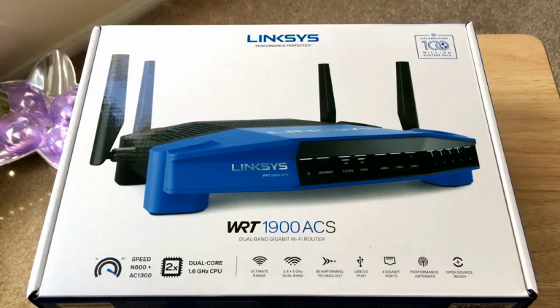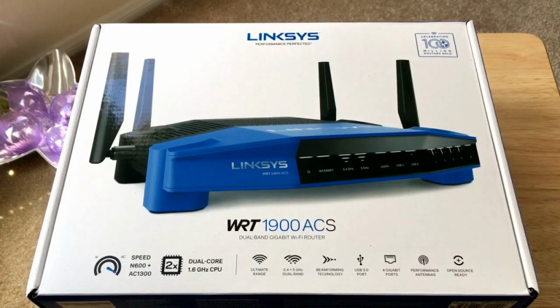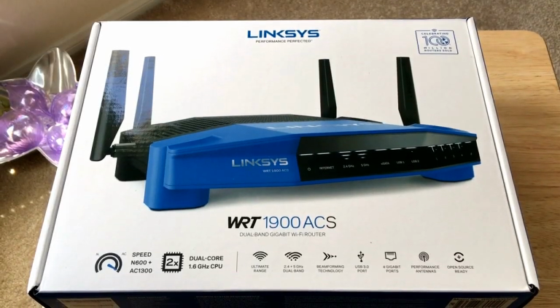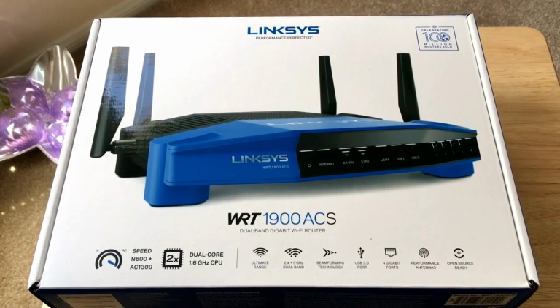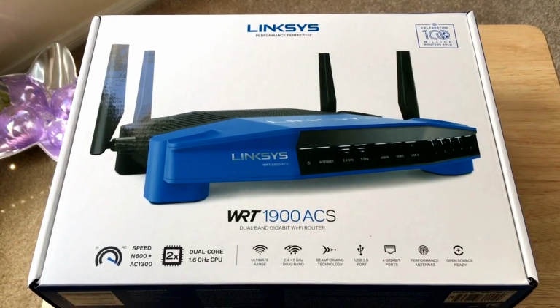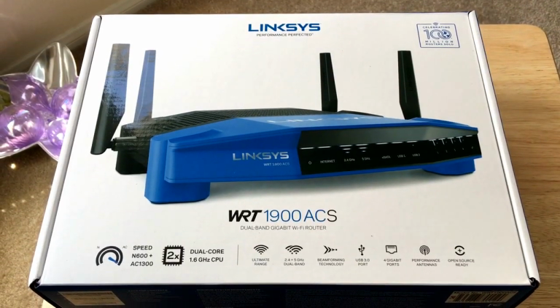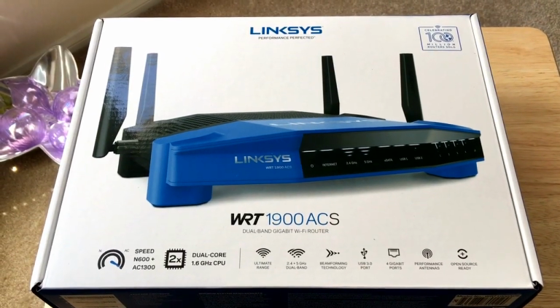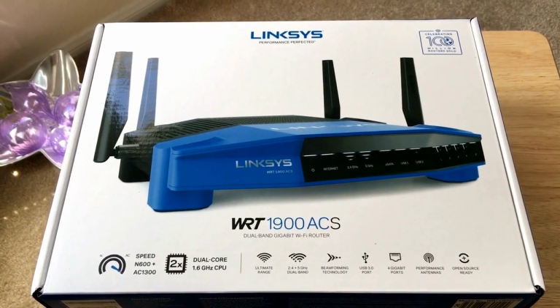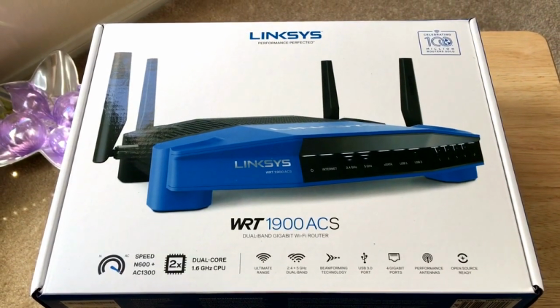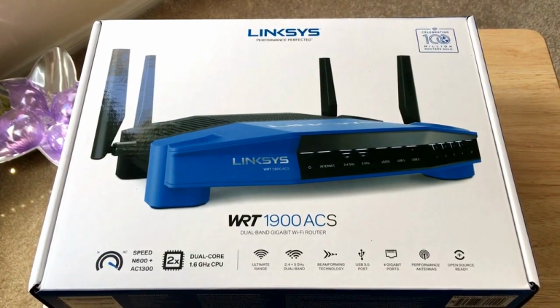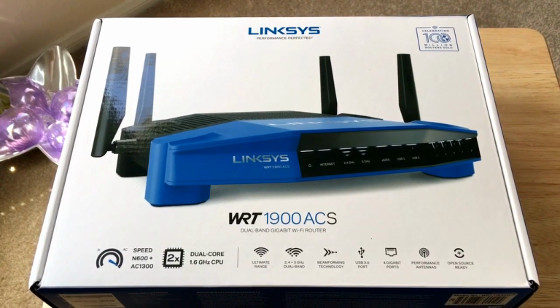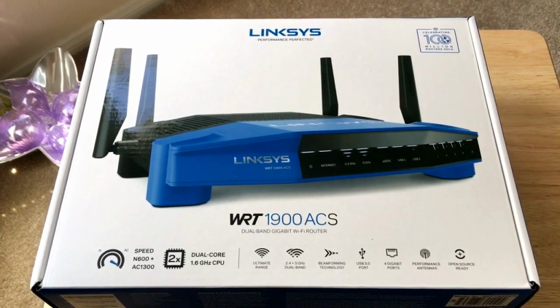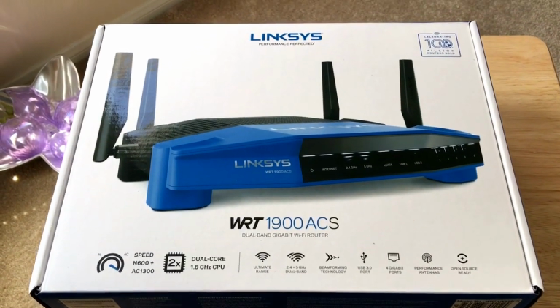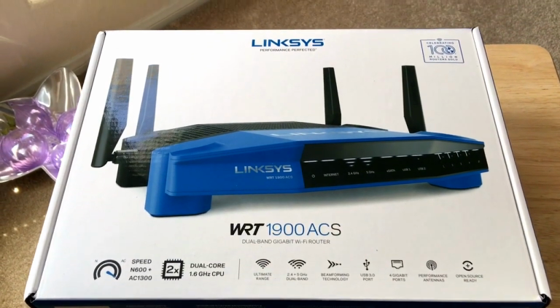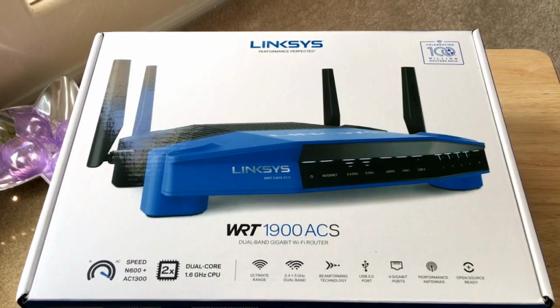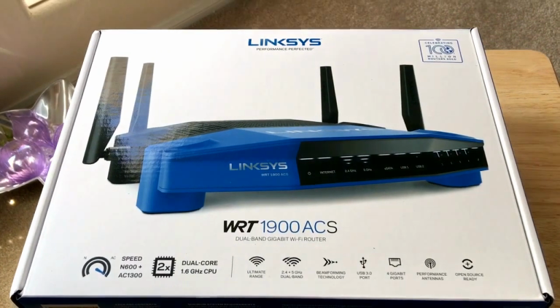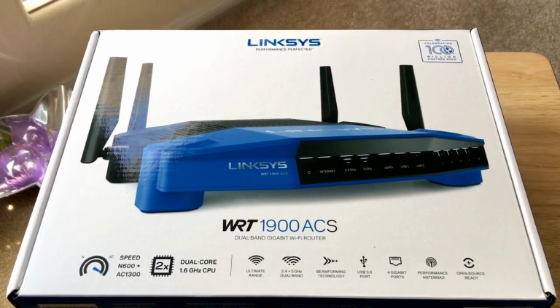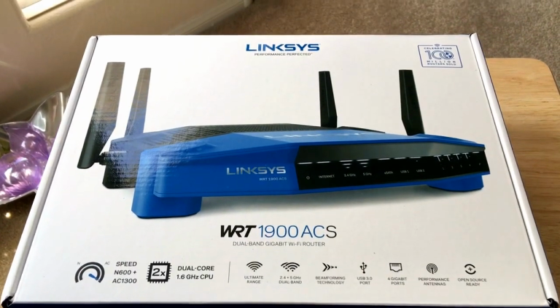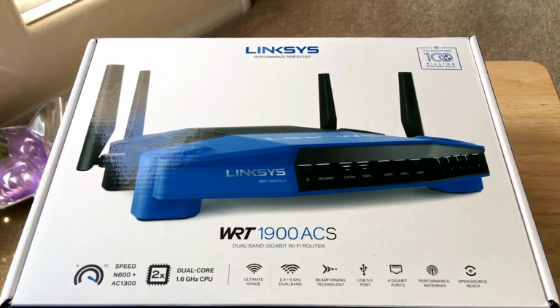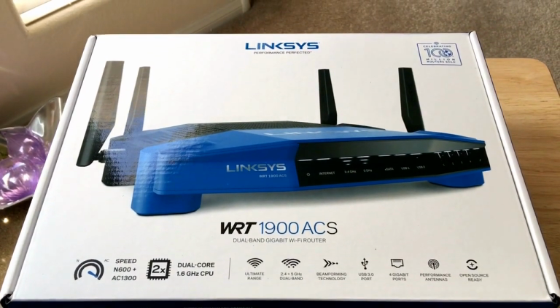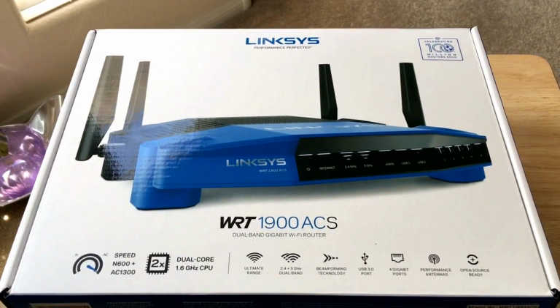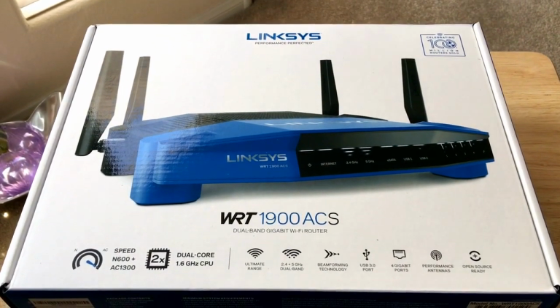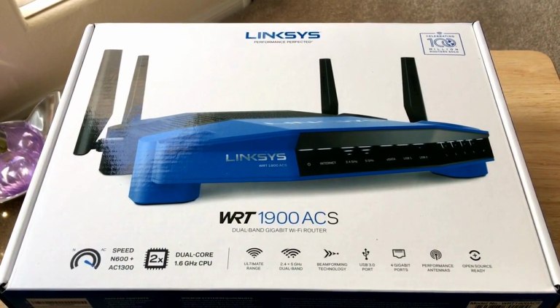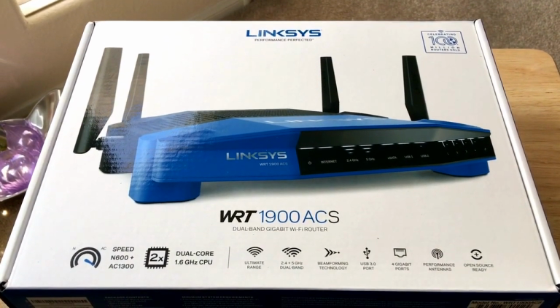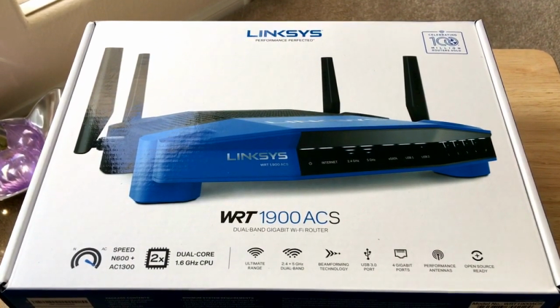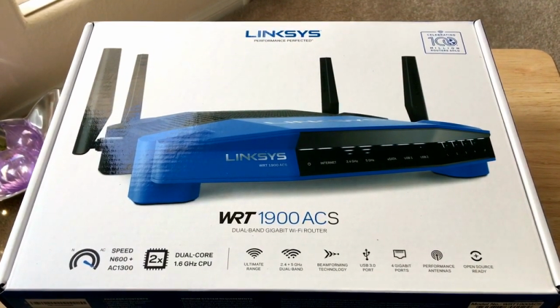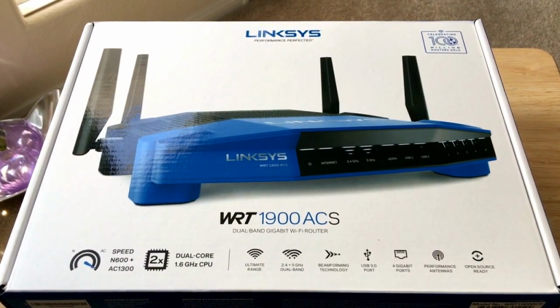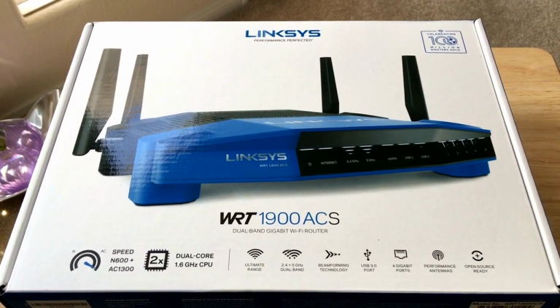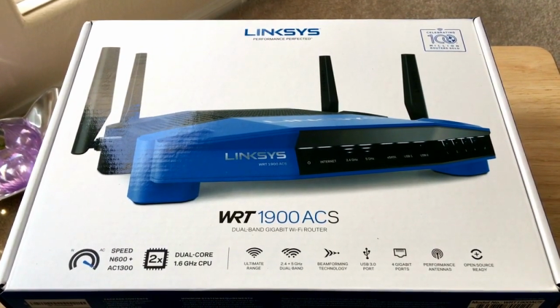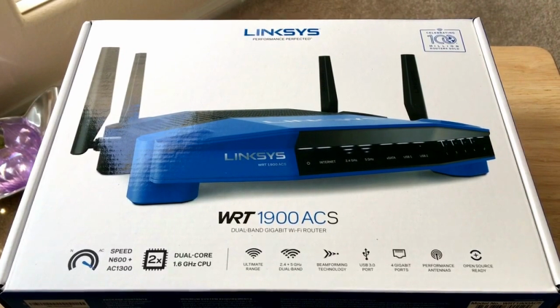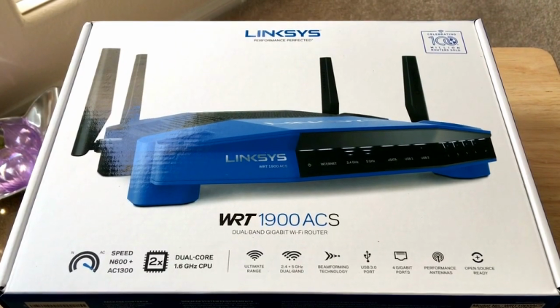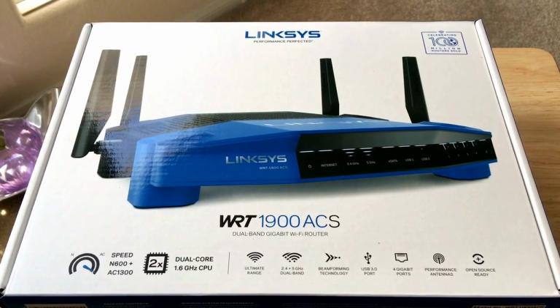Hello everybody, this is Chris Rochon at 24K on Twitter. Today I'm unboxing the Linksys WRT1900ACS — it's a dual-band gigabit Wi-Fi router.